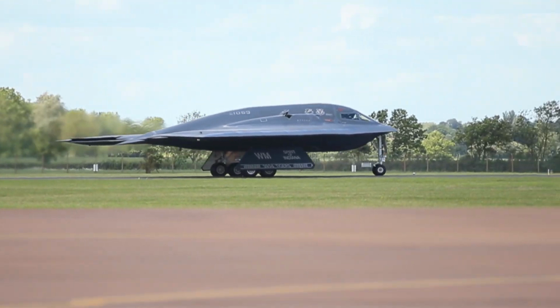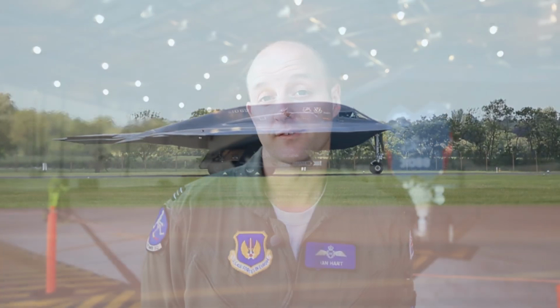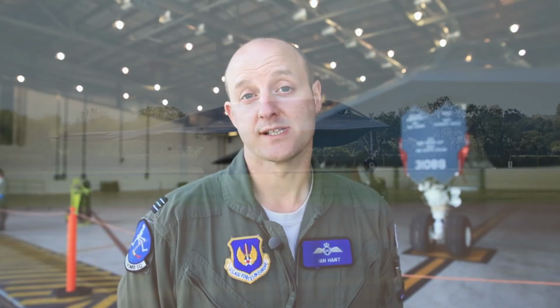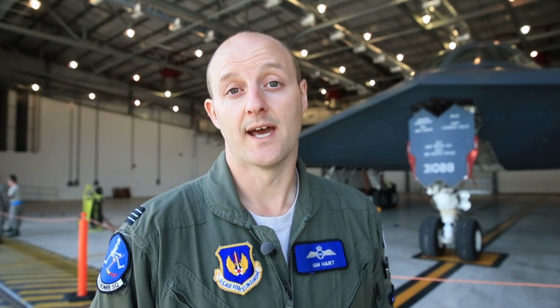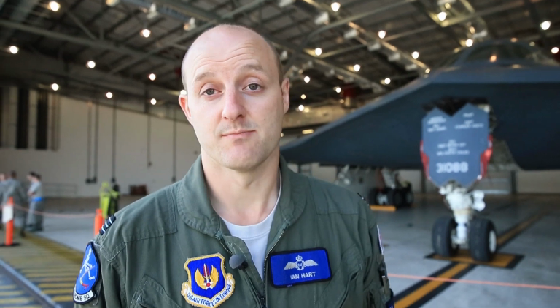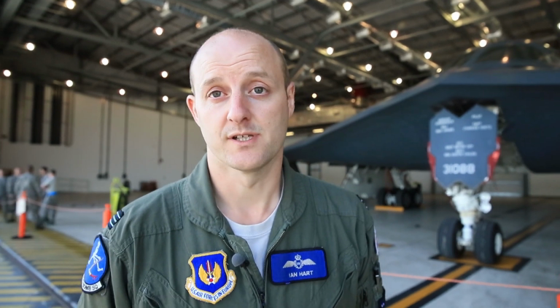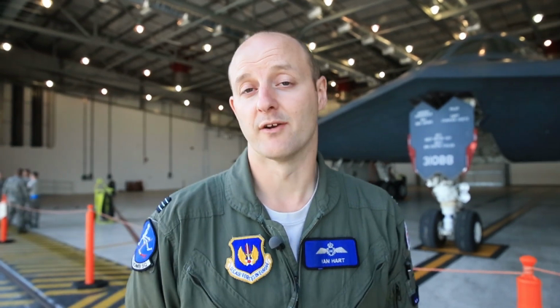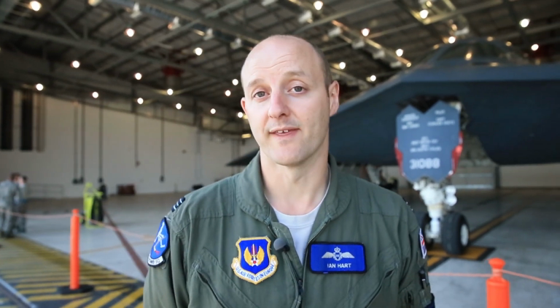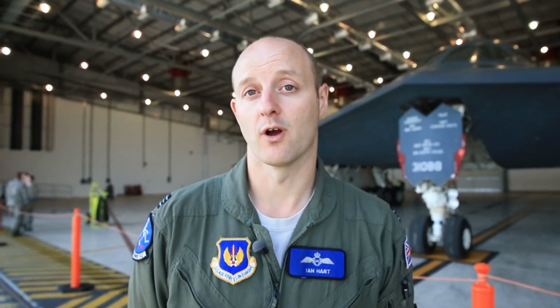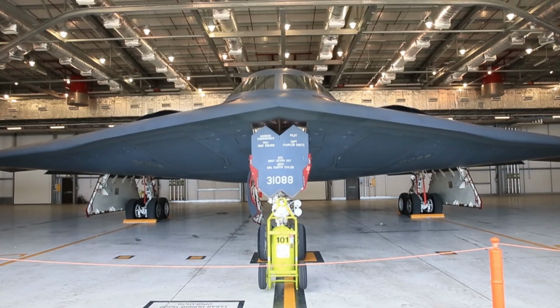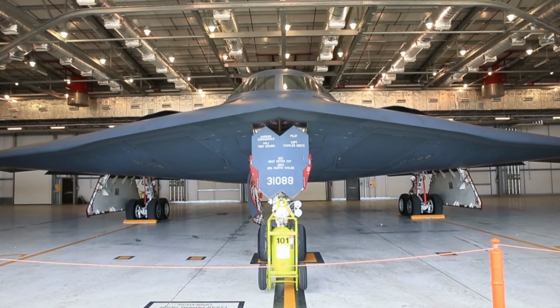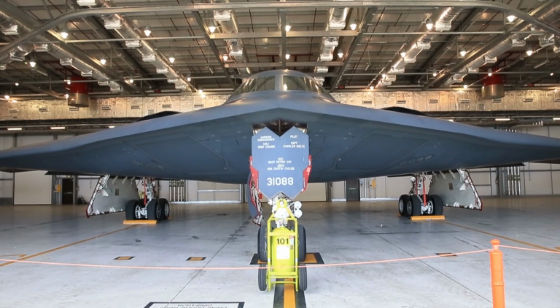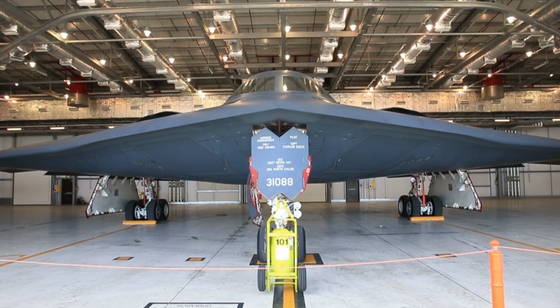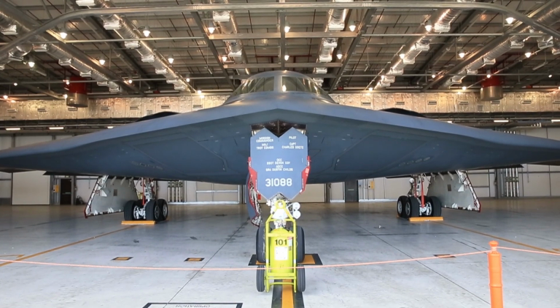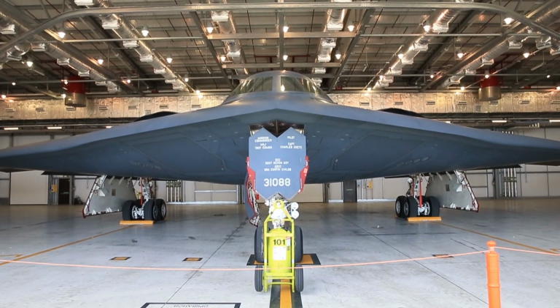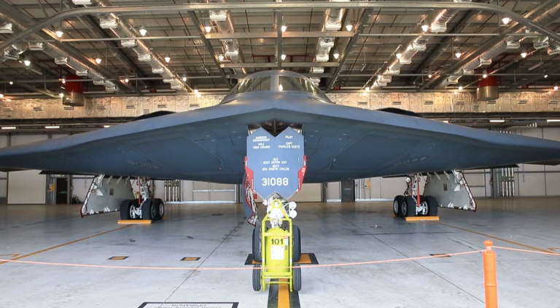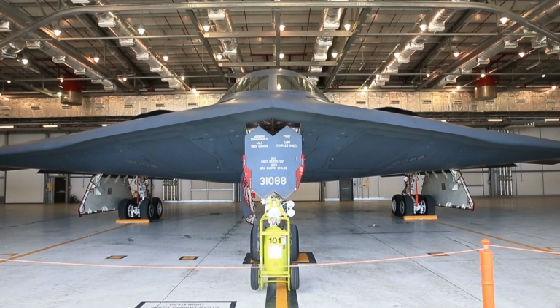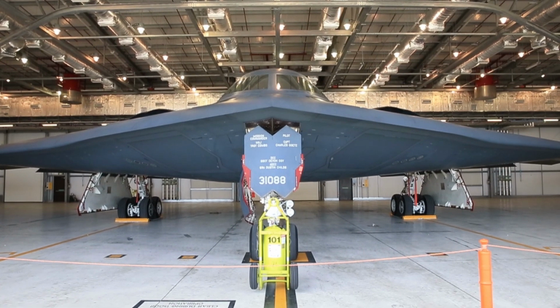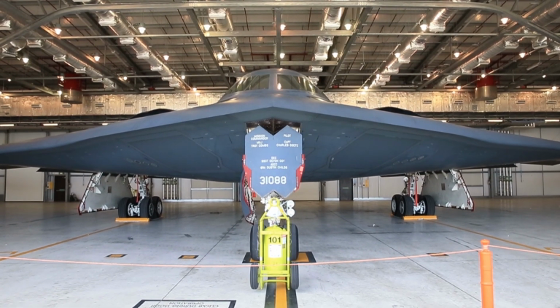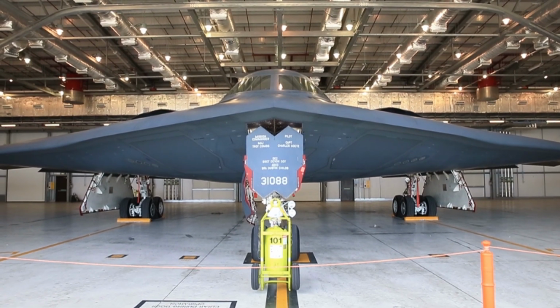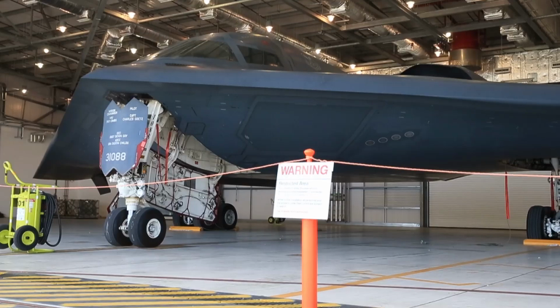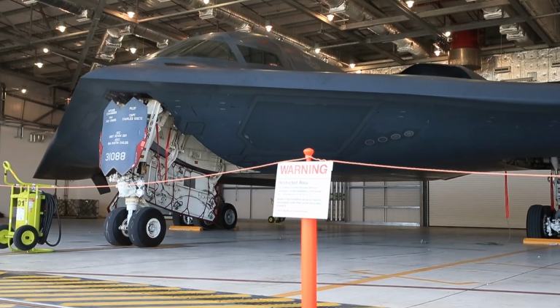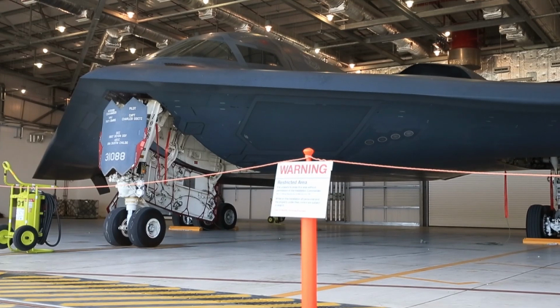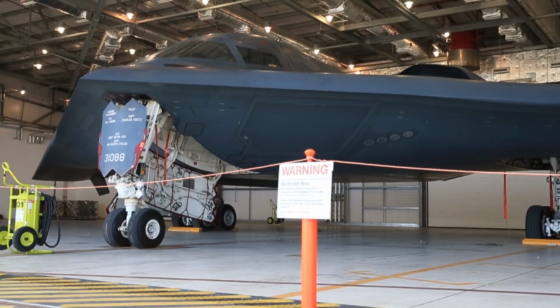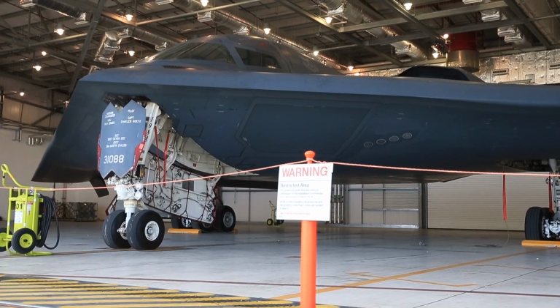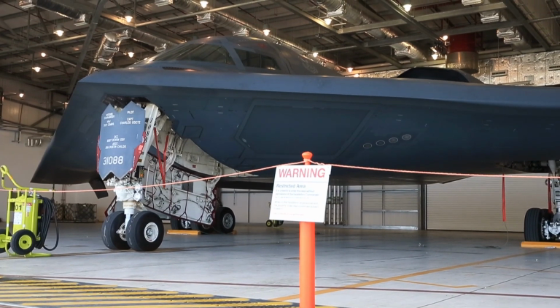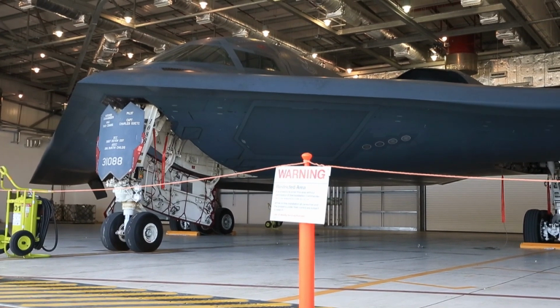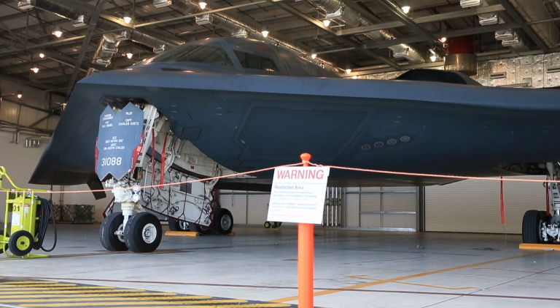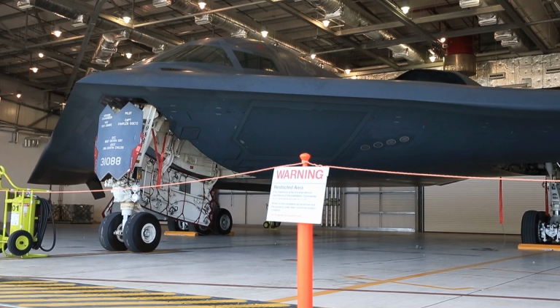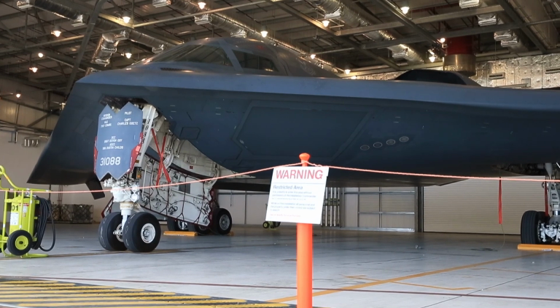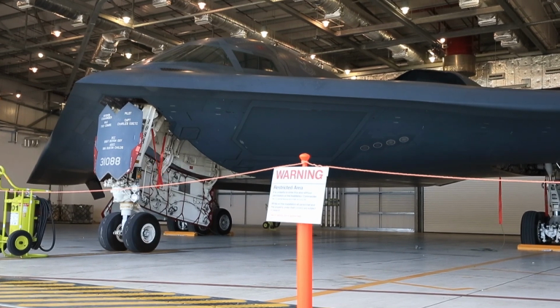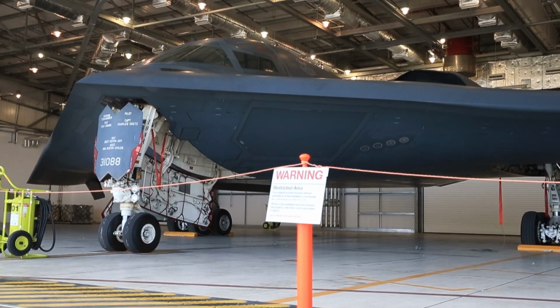The engines themselves are very deep within the aircraft to reduce their noise and their infrared footprint. The shape of the aircraft as well is all designed around trying to make it as low observable as you possibly can.